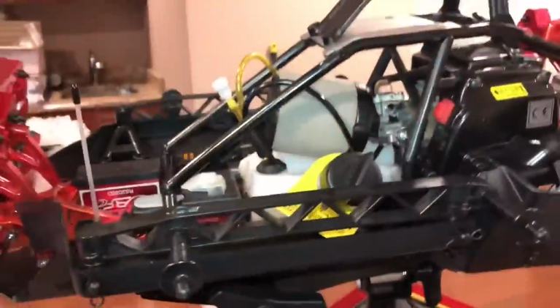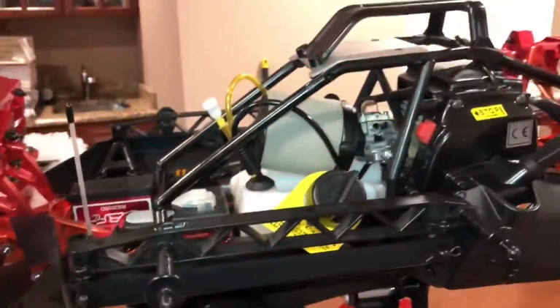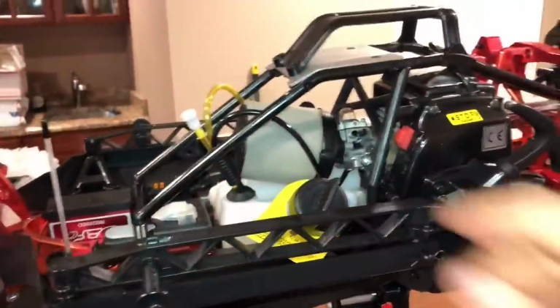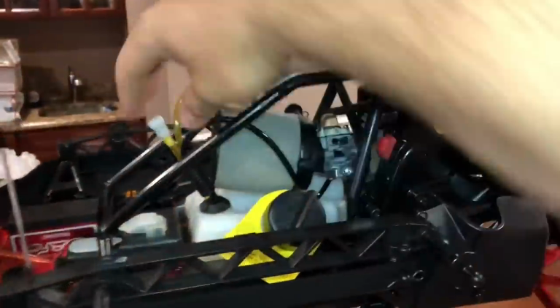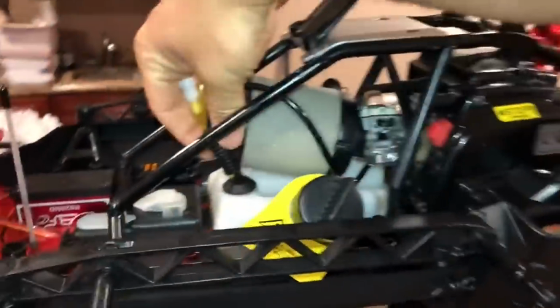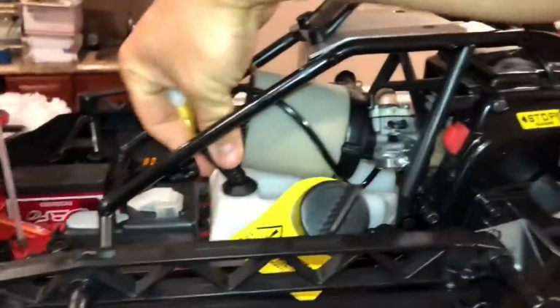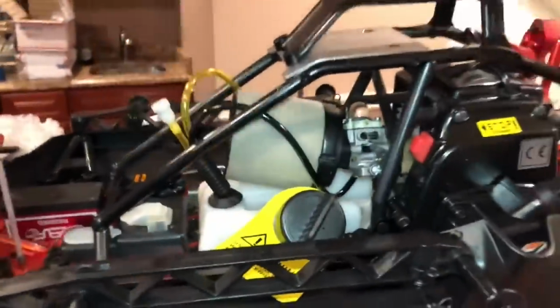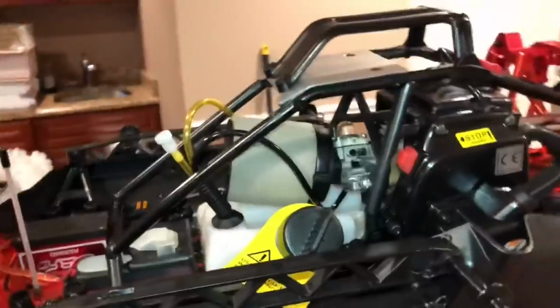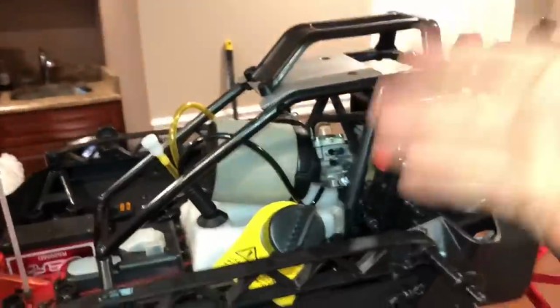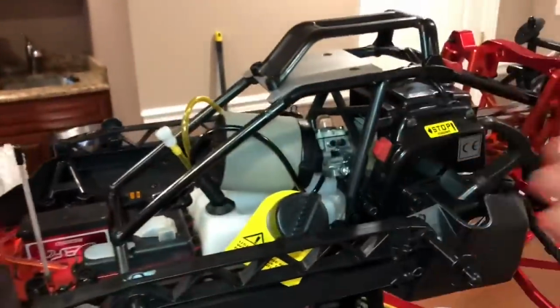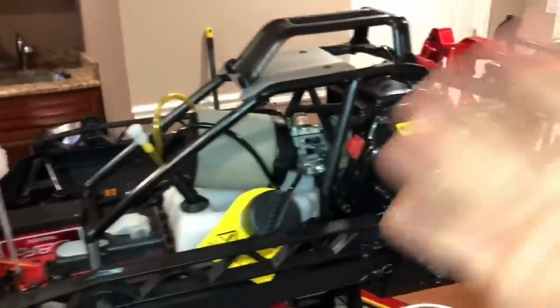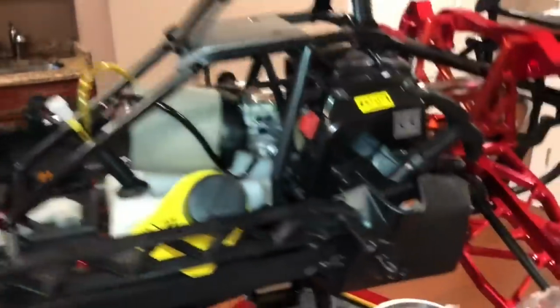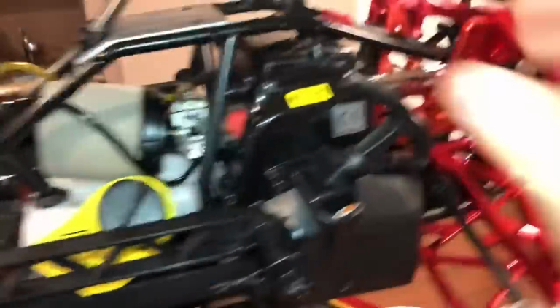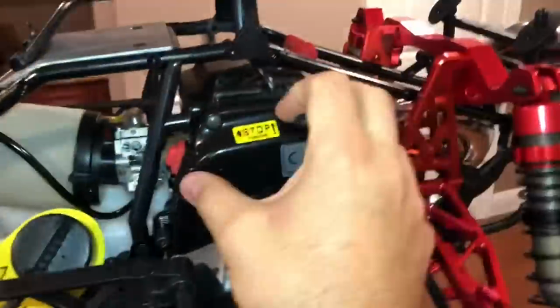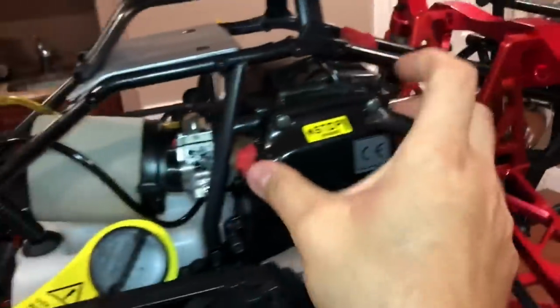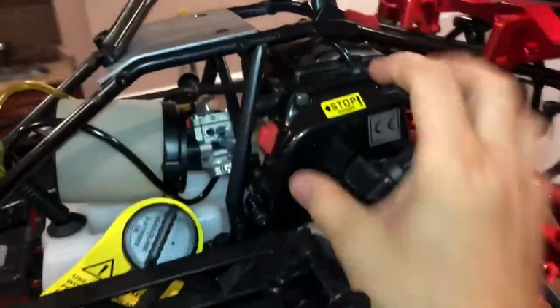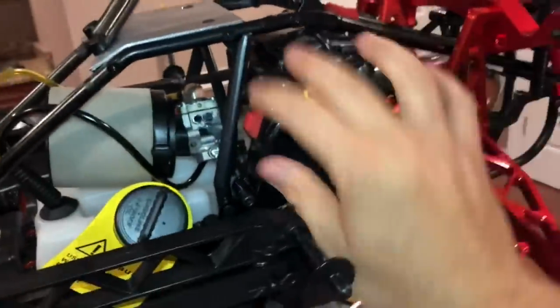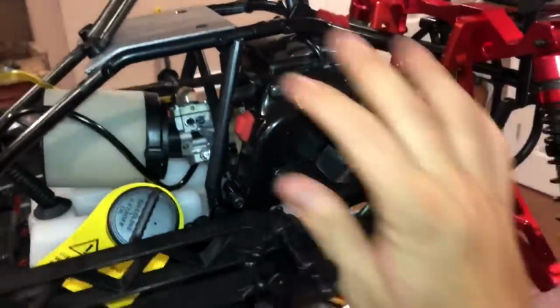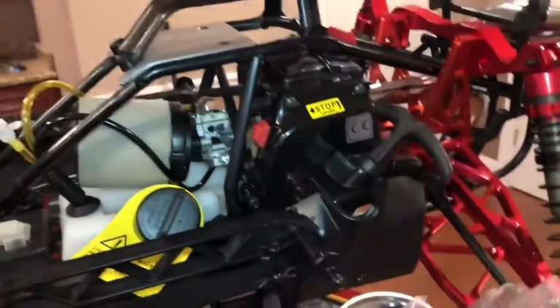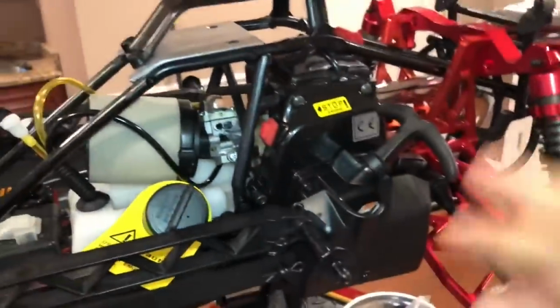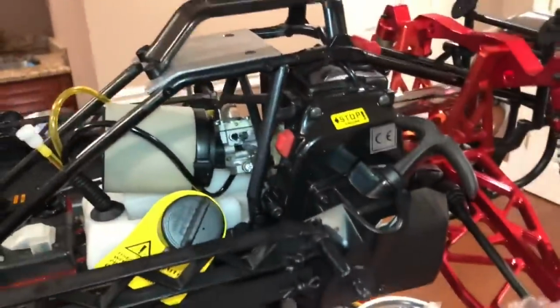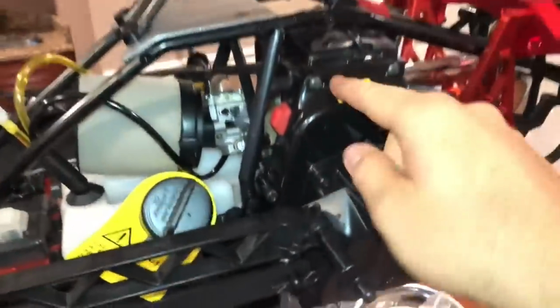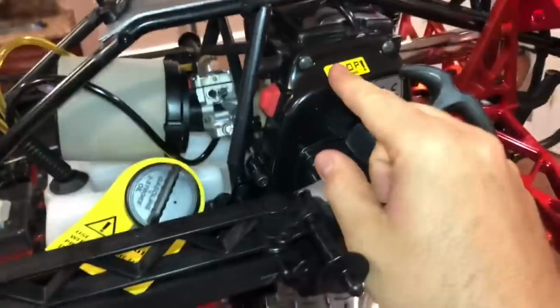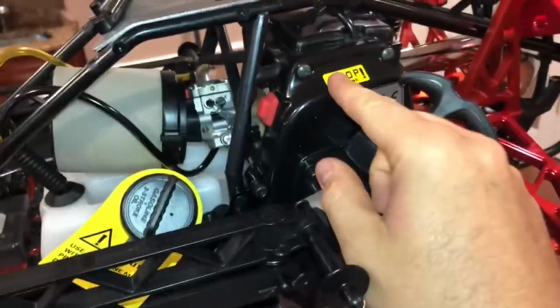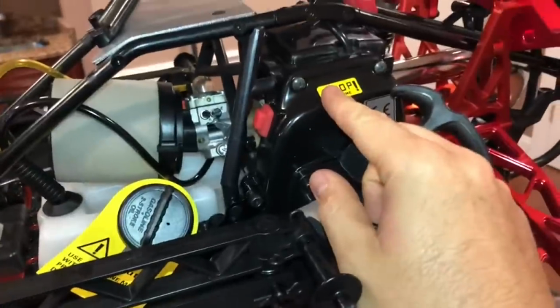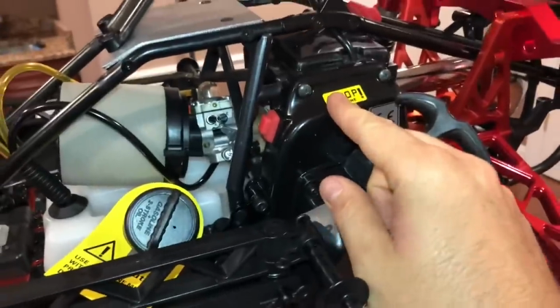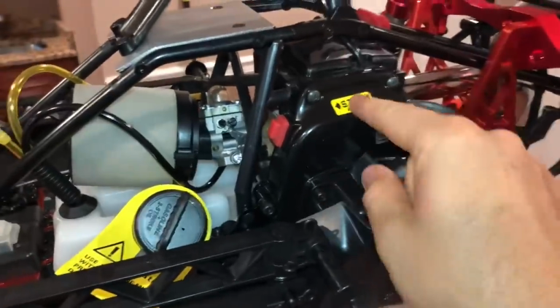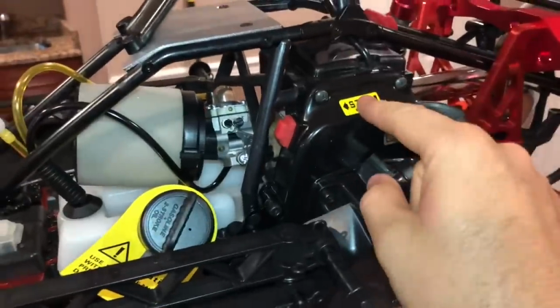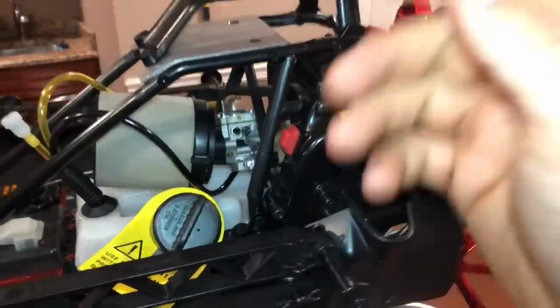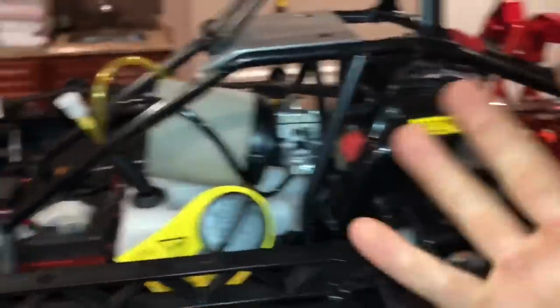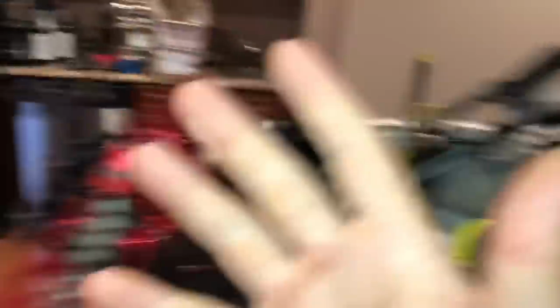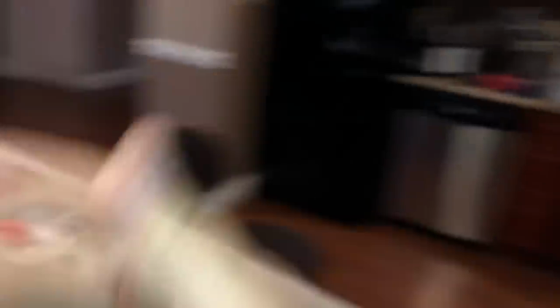I'm not gonna go too crazy with this. Usually I like to take this whole side cover out and adjust the coil, shim the coil again. Part numbers — let's go. I want to try to prevent you guys lots of headaches.